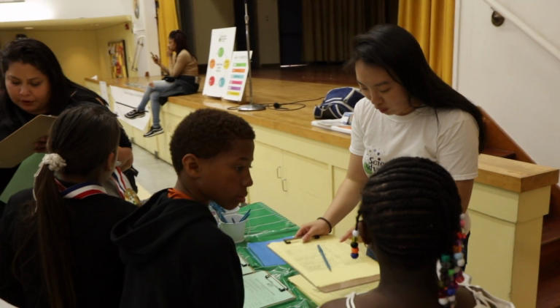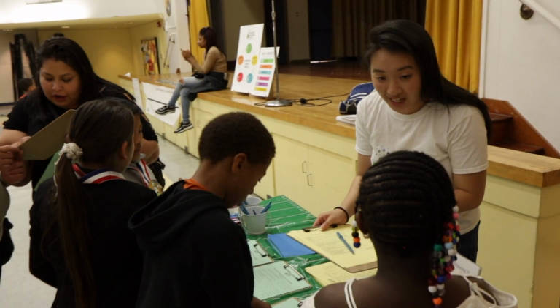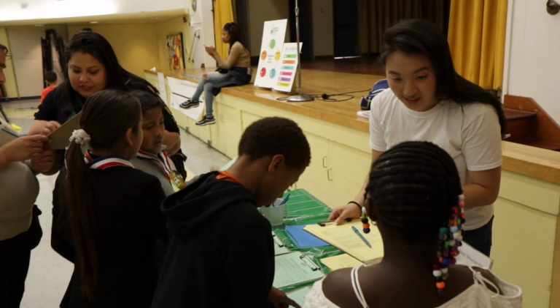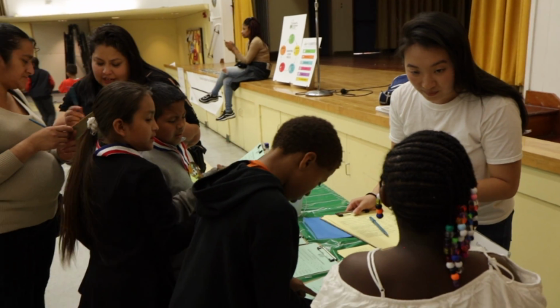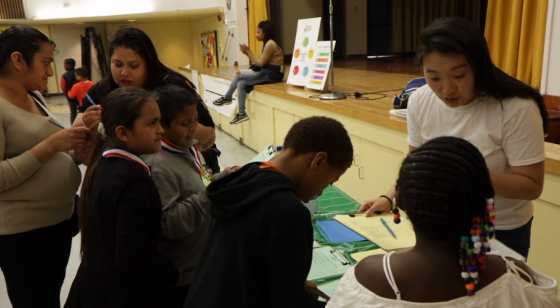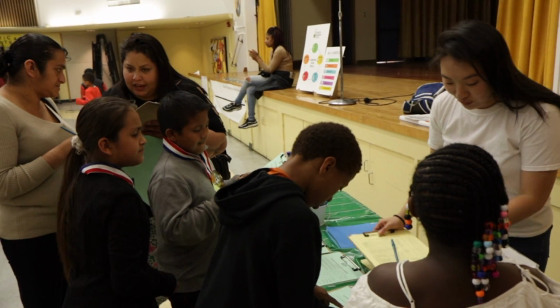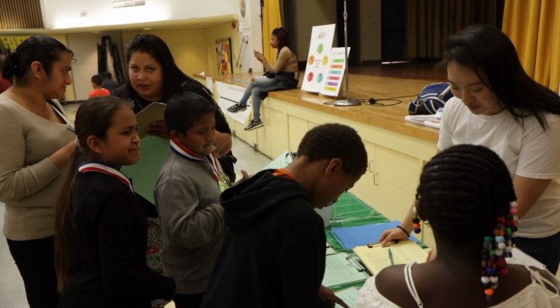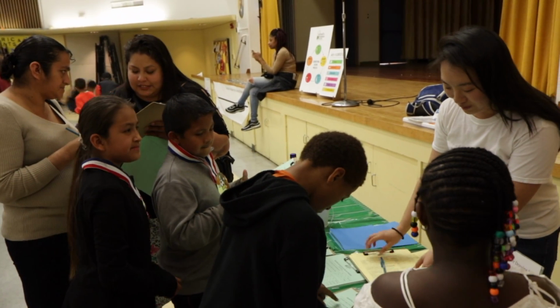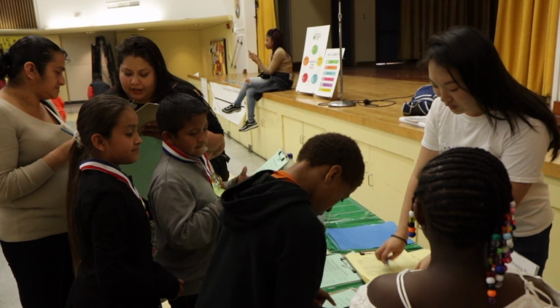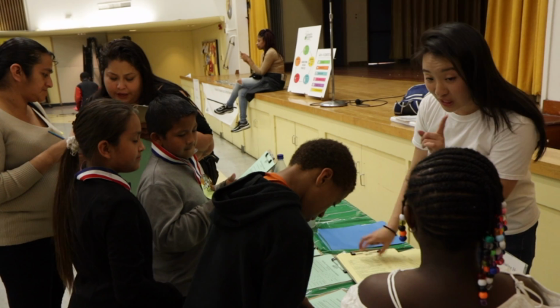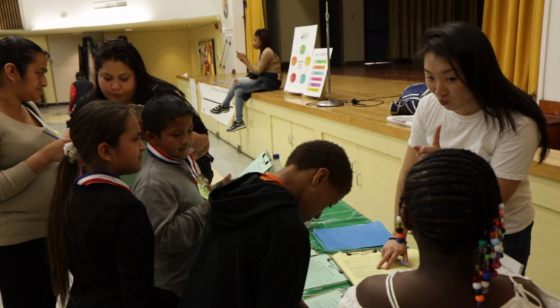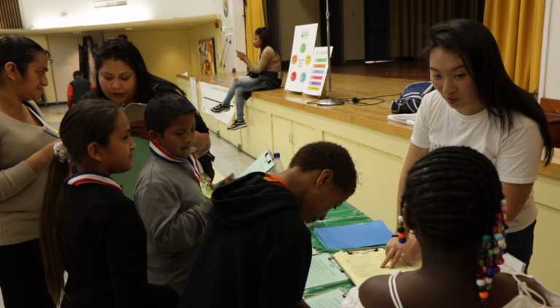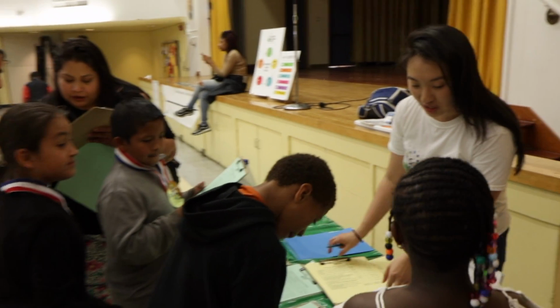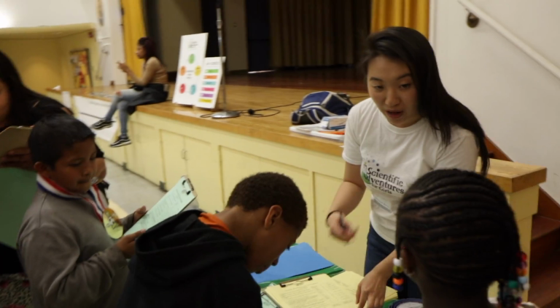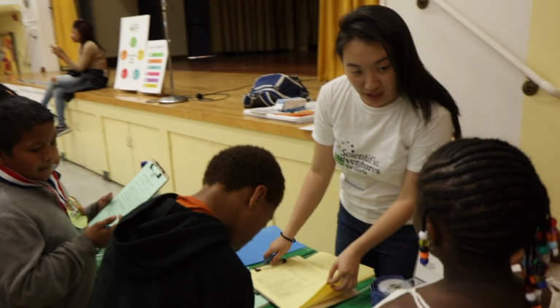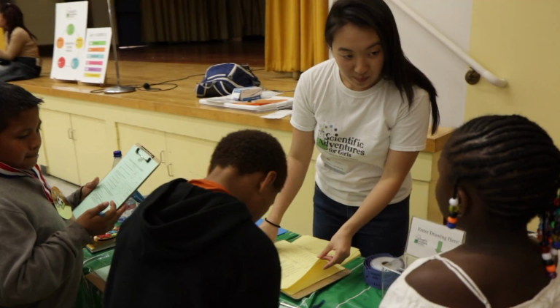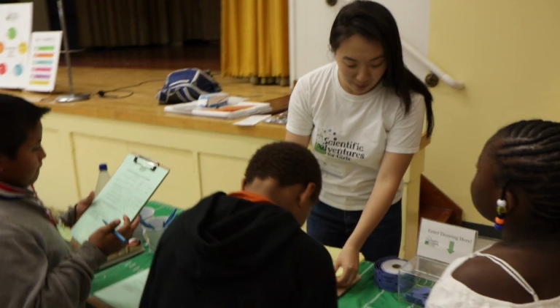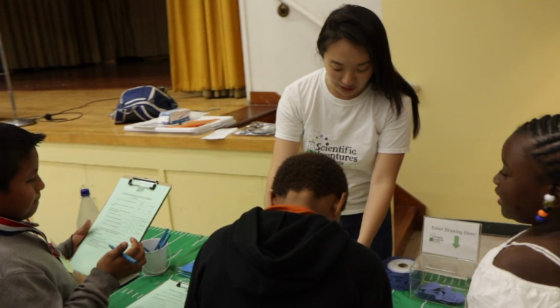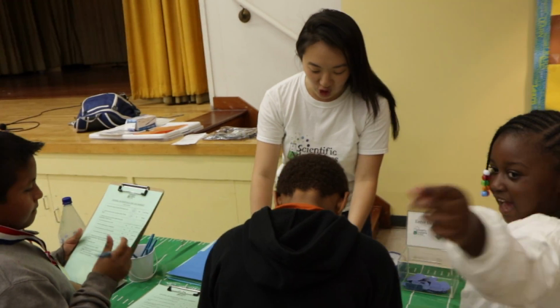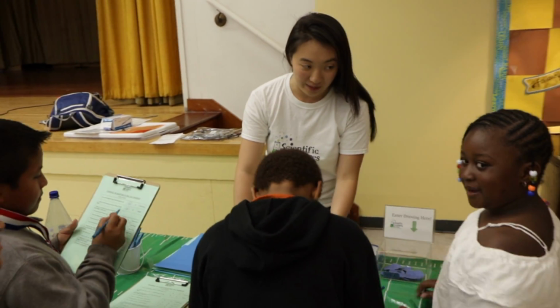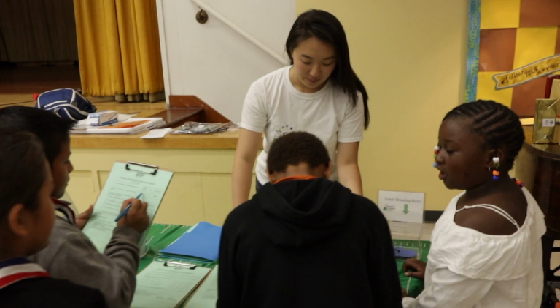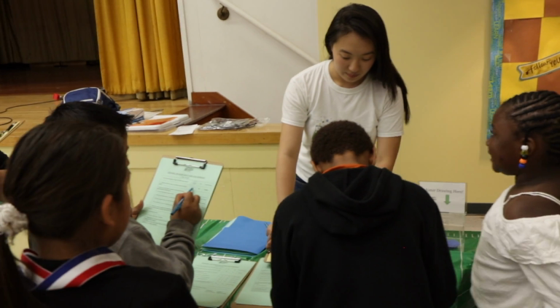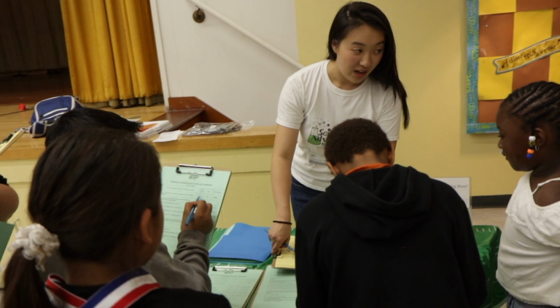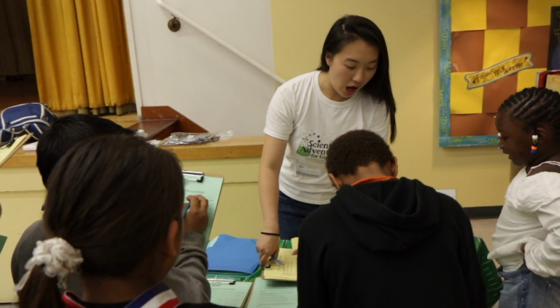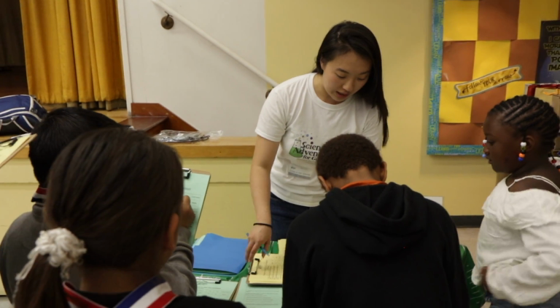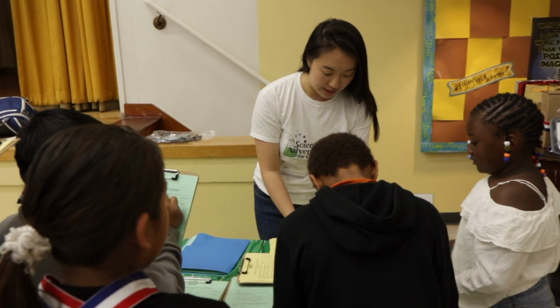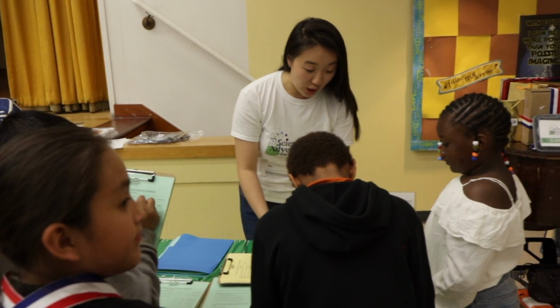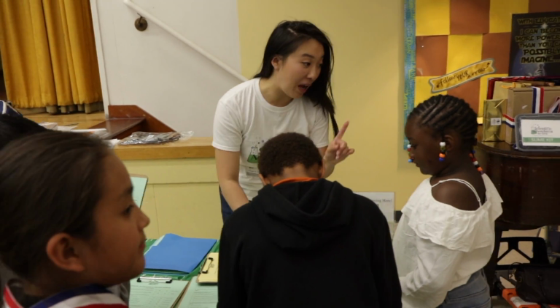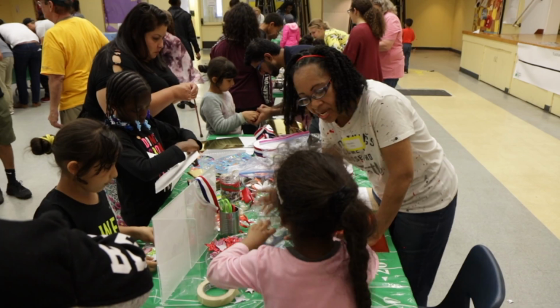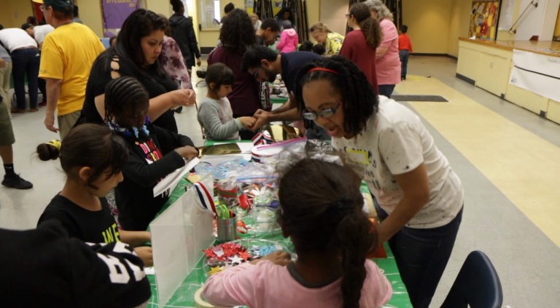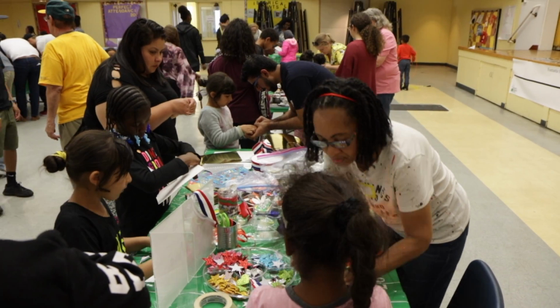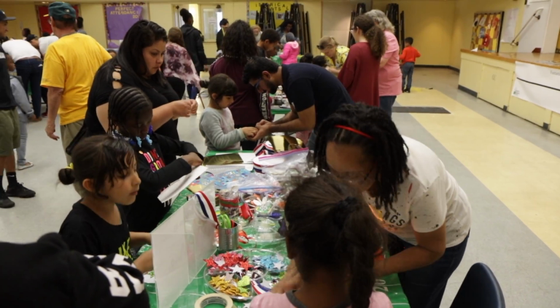You'll be emailed your station assignment and a write-up of your STEM activity a week before the event. On the day of, we ask all volunteers to show up 30 minutes before the start of the event to get familiar with the activity and get settled. Cleanup after the event usually takes less than 30 minutes.